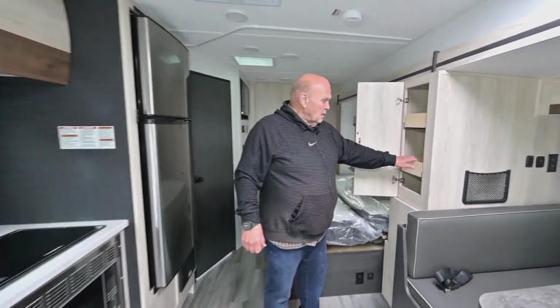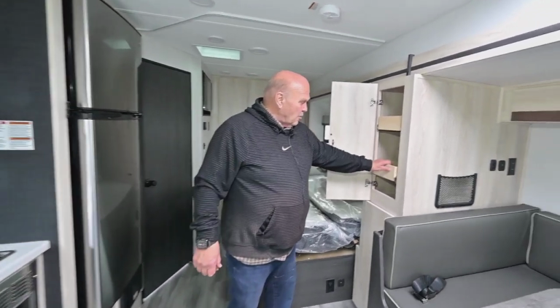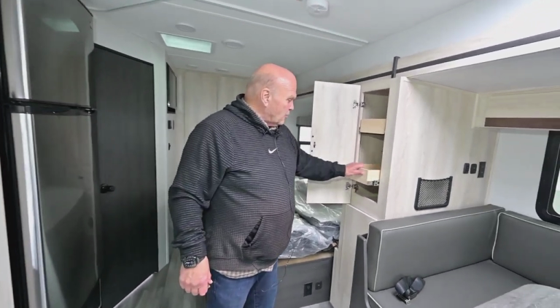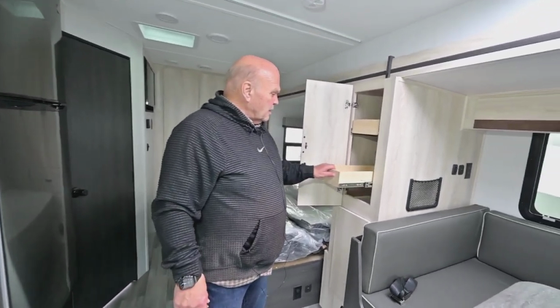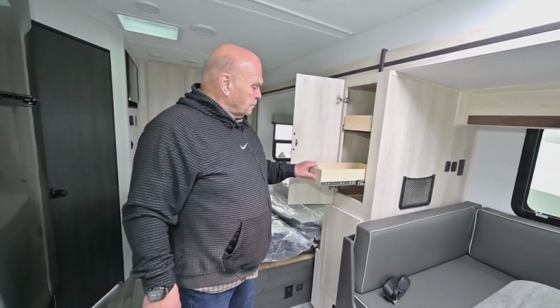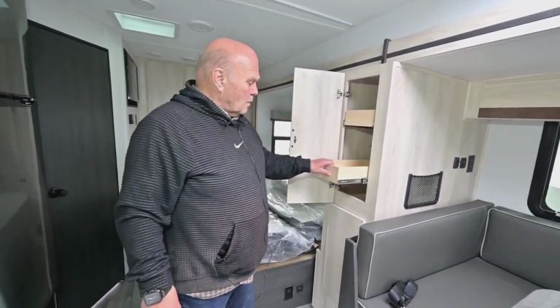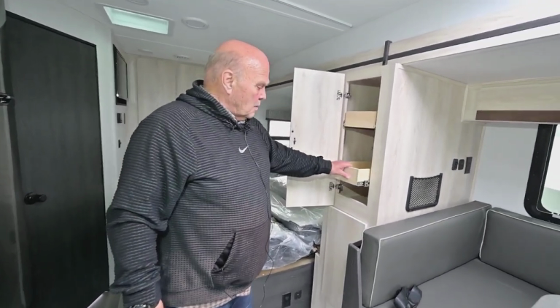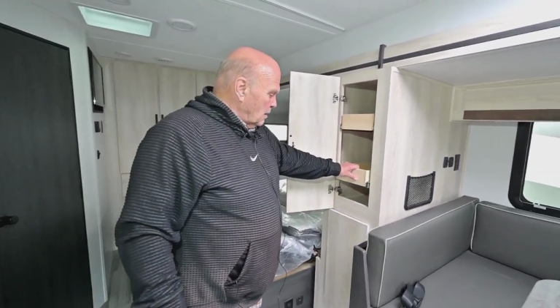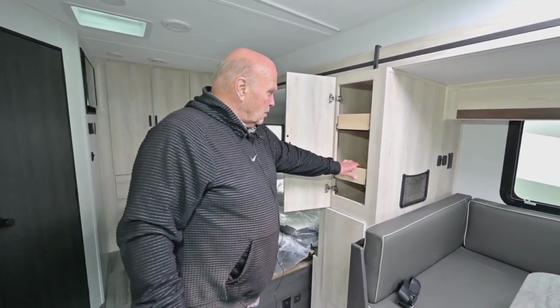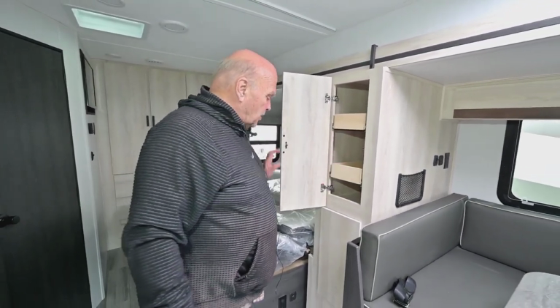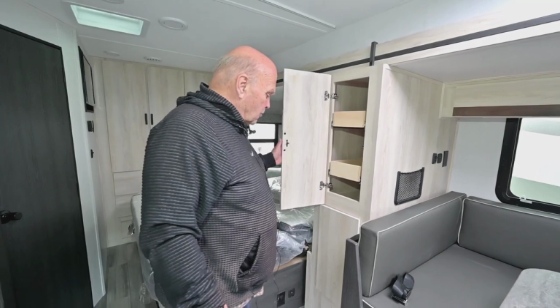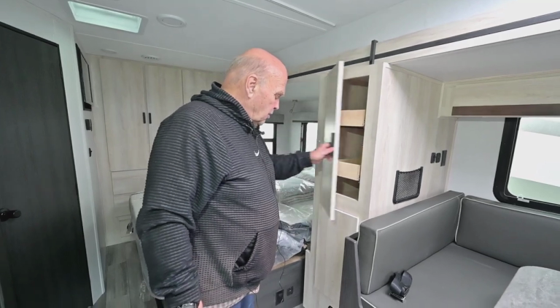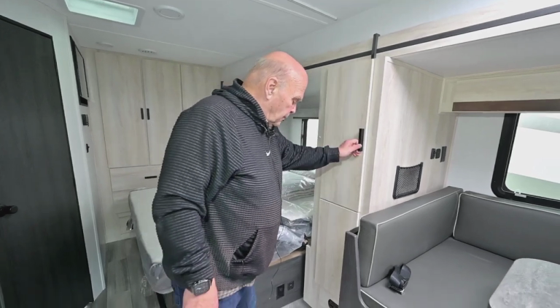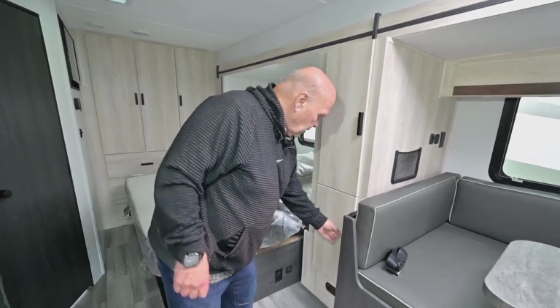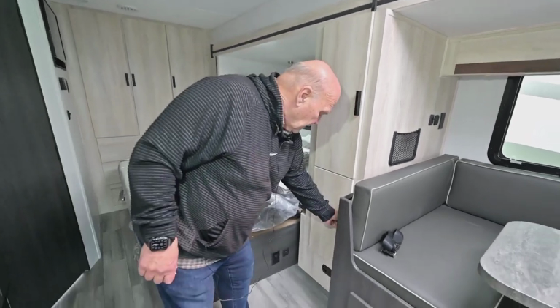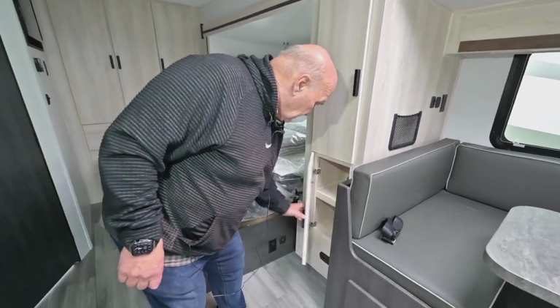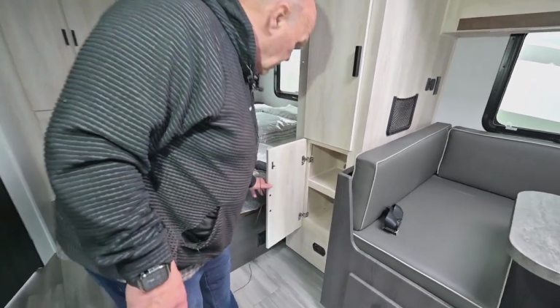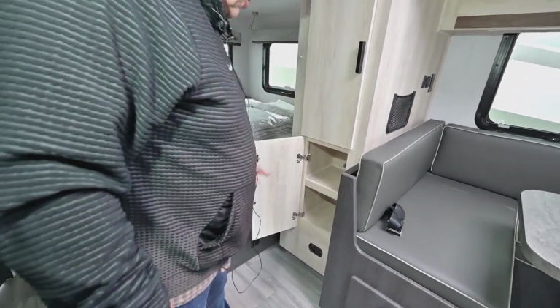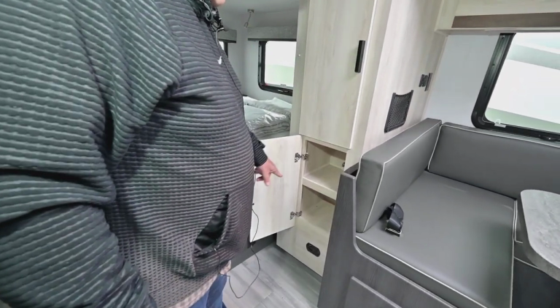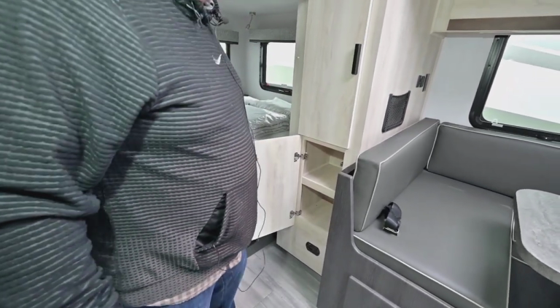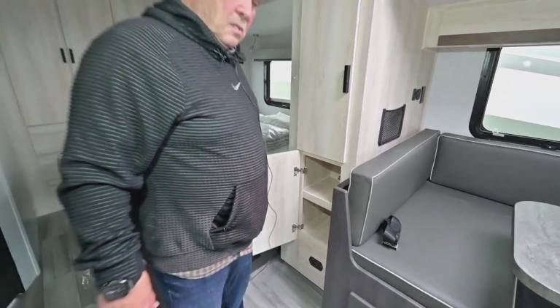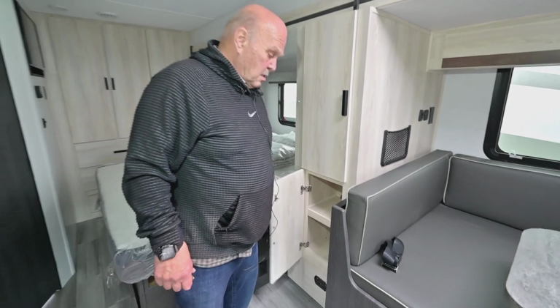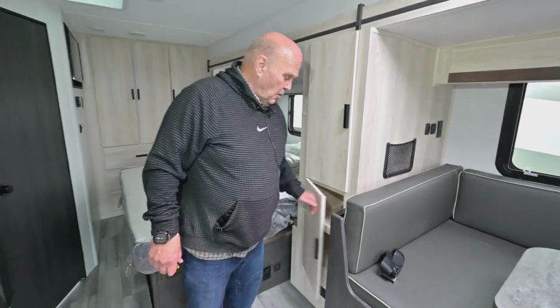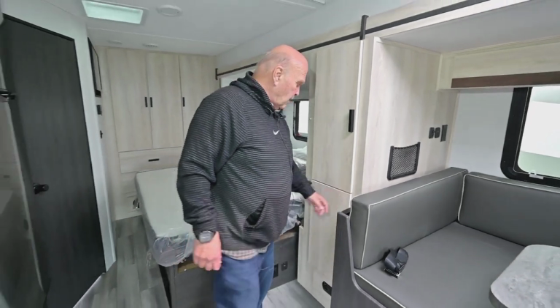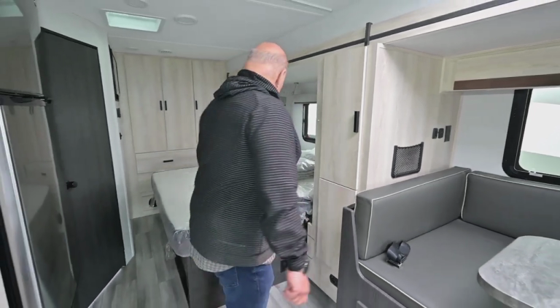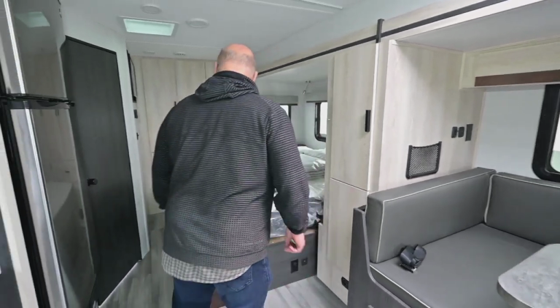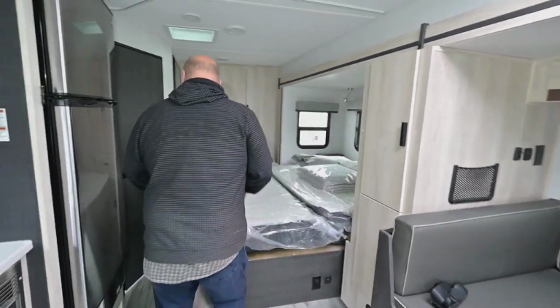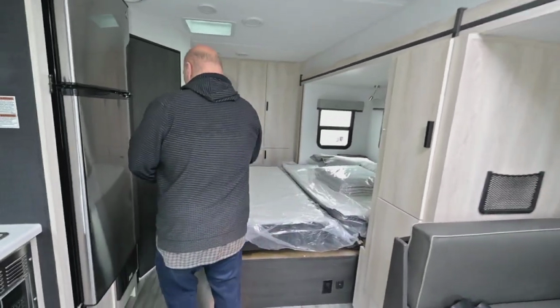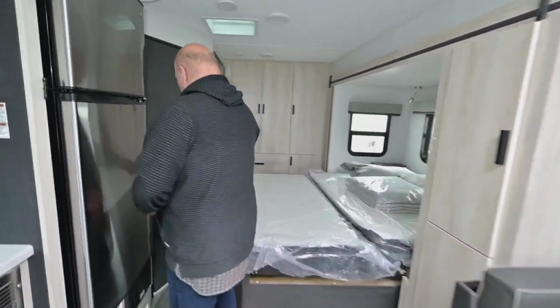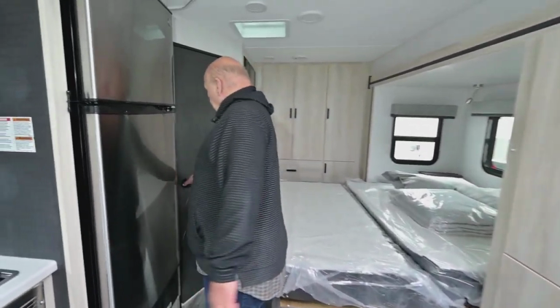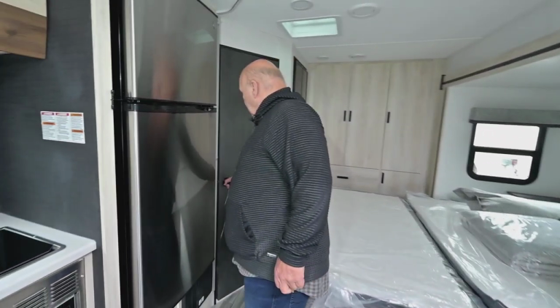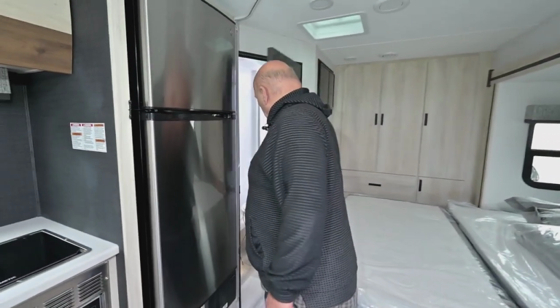In your pantry here you have slide-out drawers, and then down in here are just shelves. One thing really nice about this model is the bathroom — it's big.